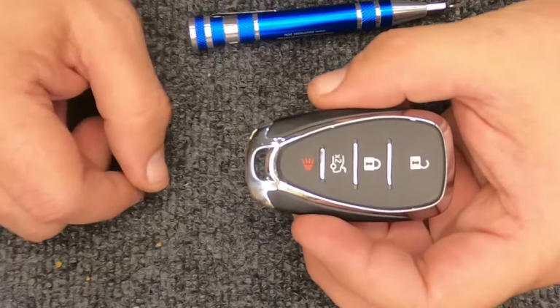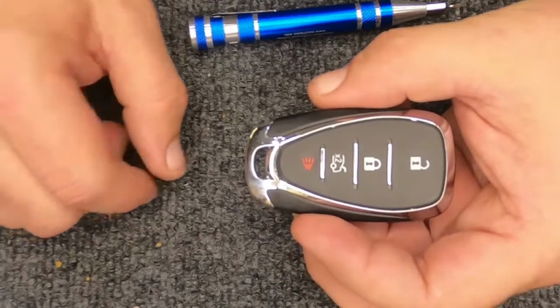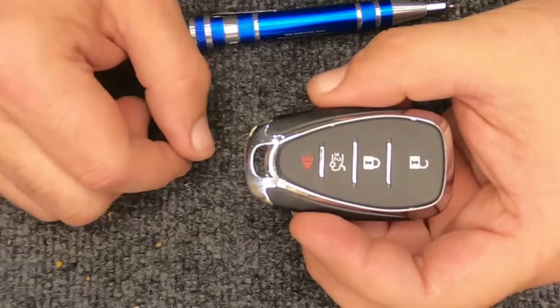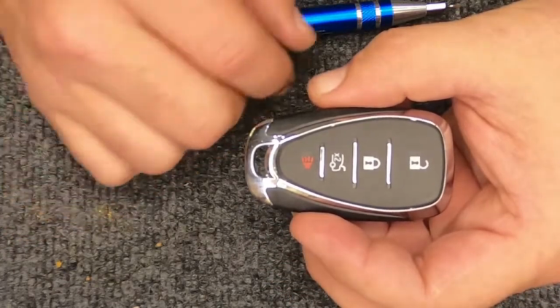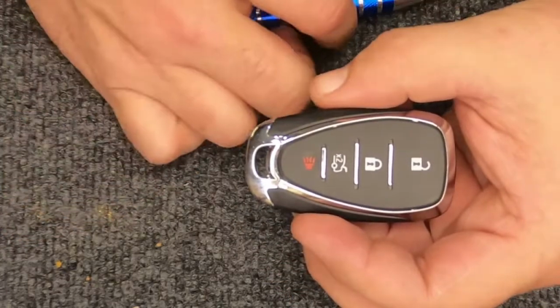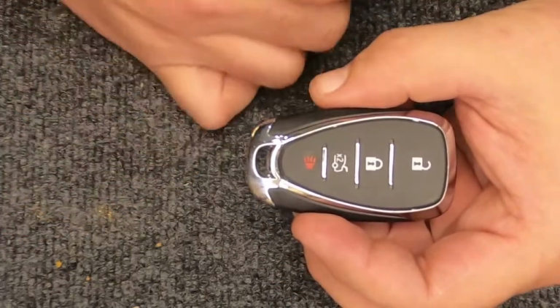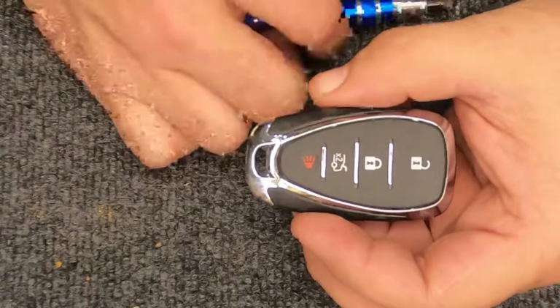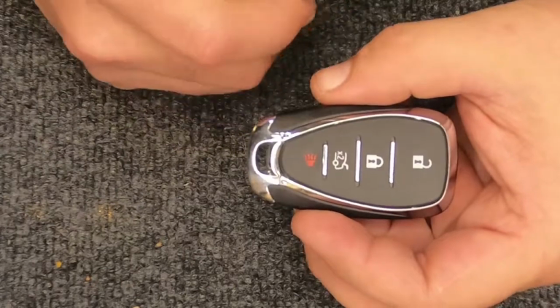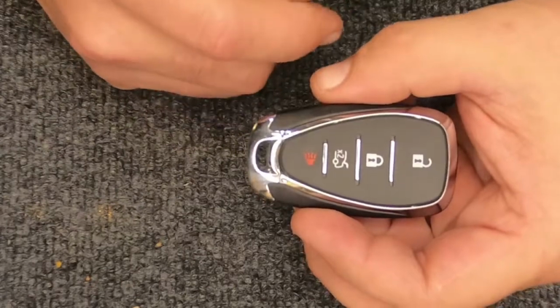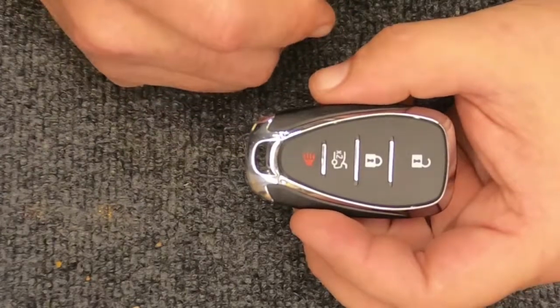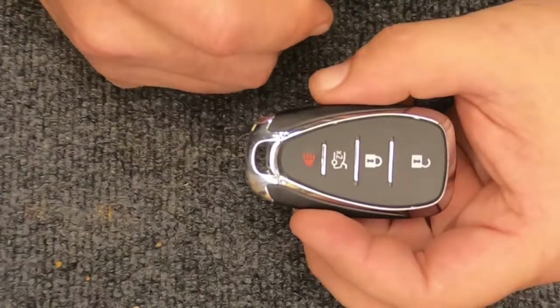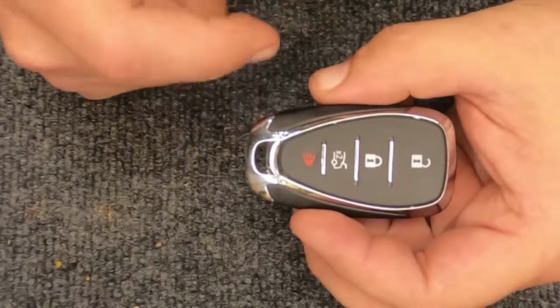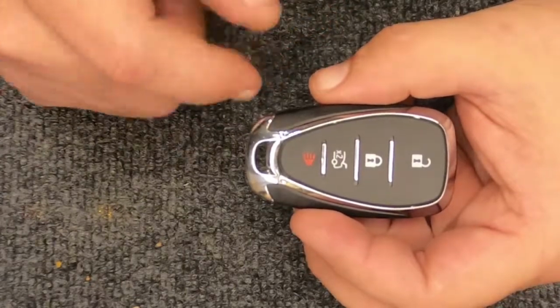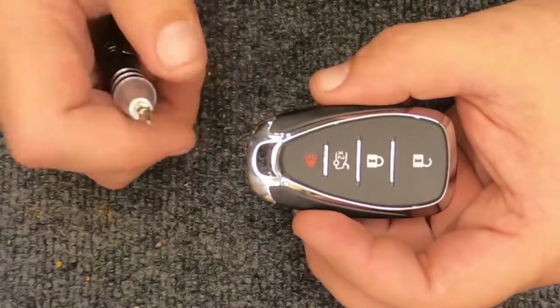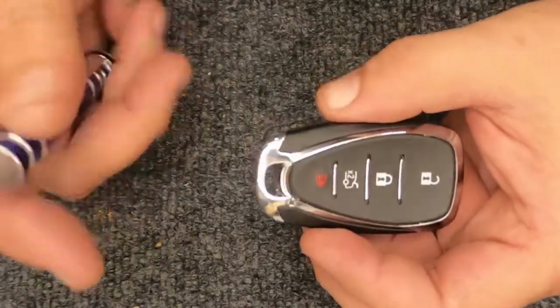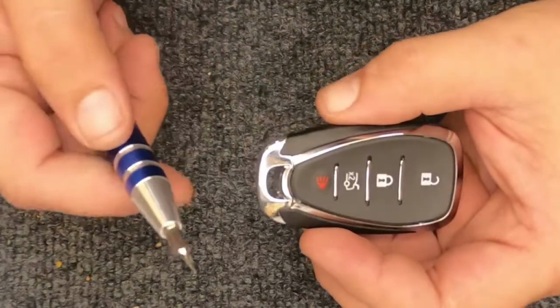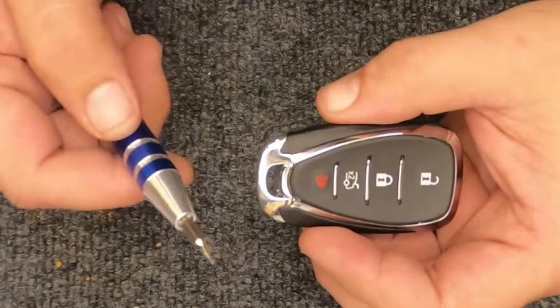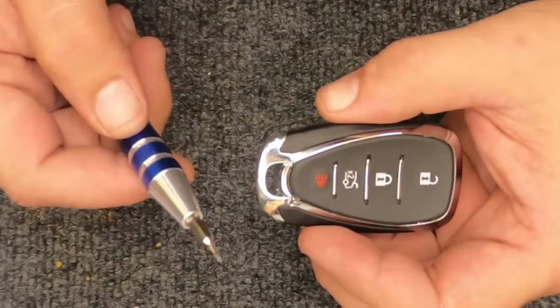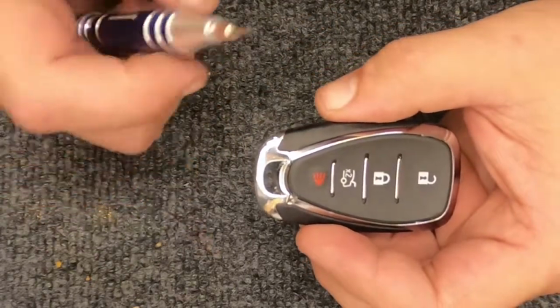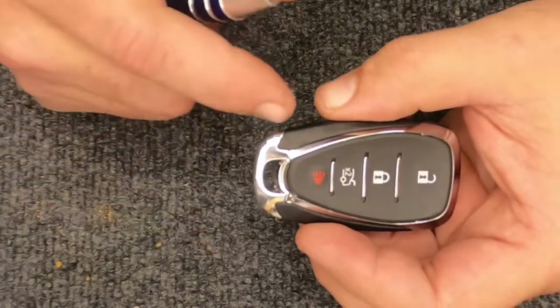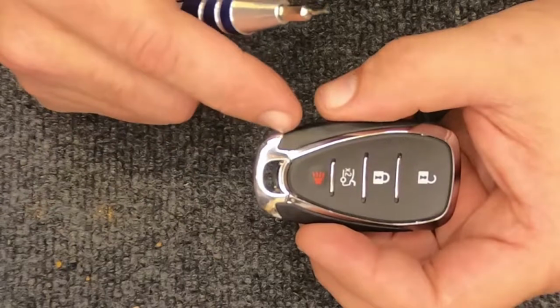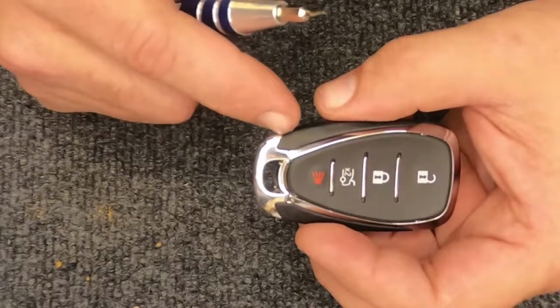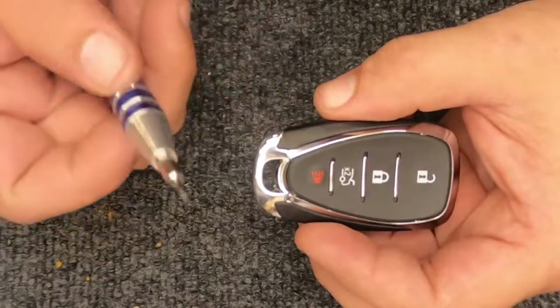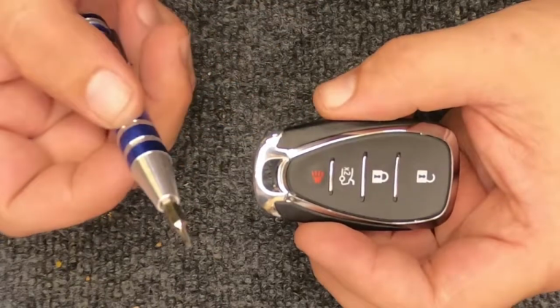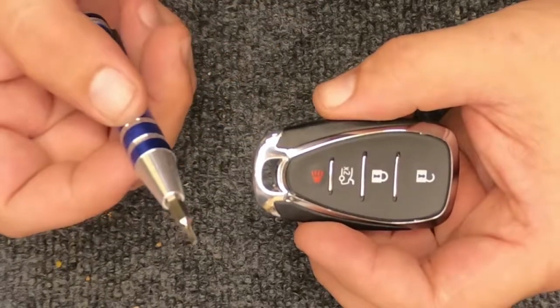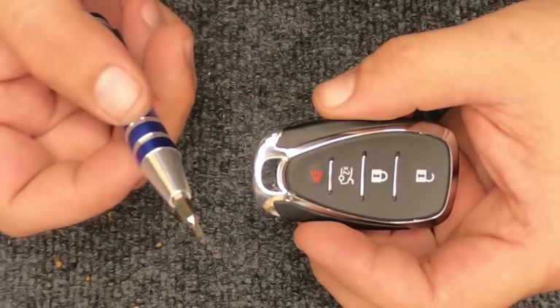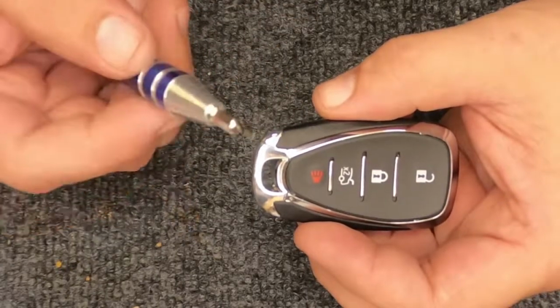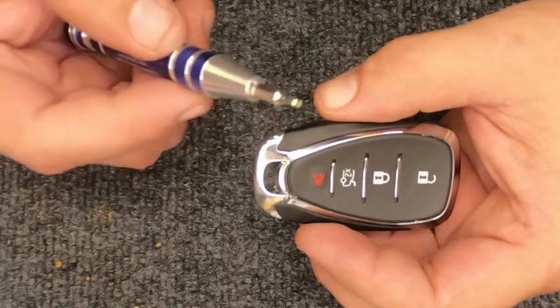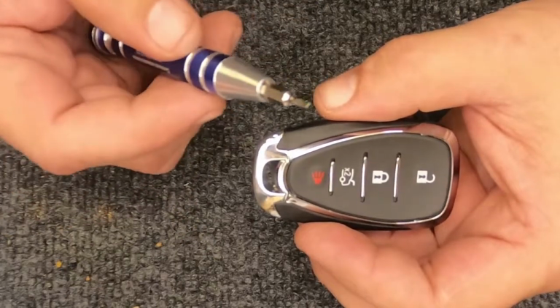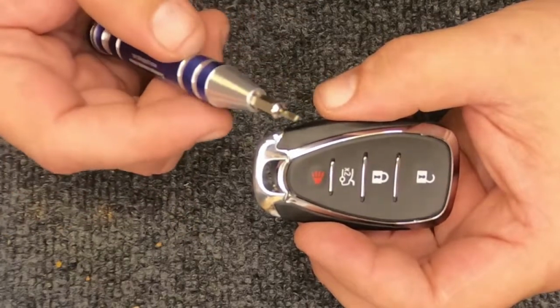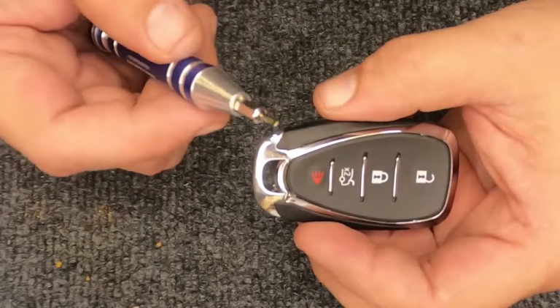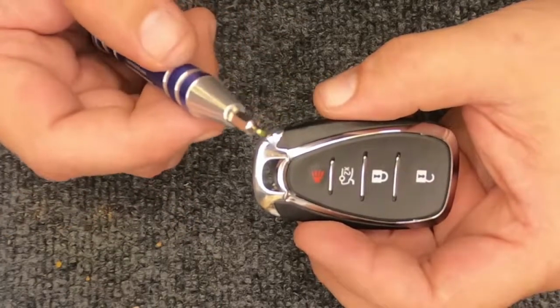Hey, it's ARM Locksmith here. We're going to go ahead and change the battery on your four-button smart key remote. For this task, you're going to need a flat tip screwdriver and a new battery.